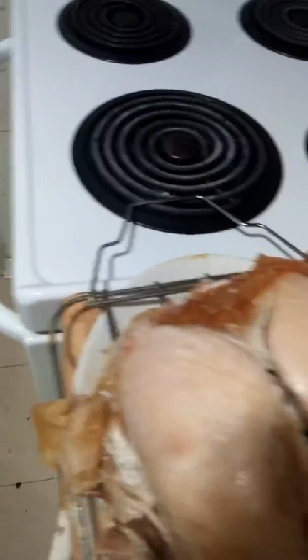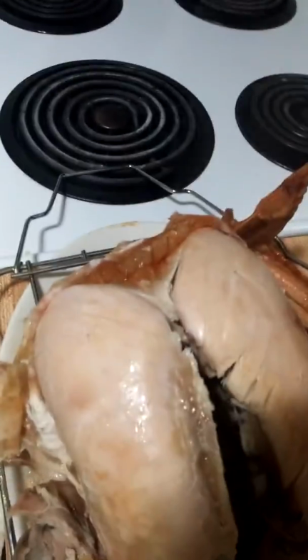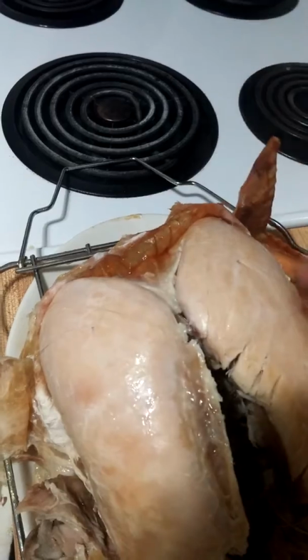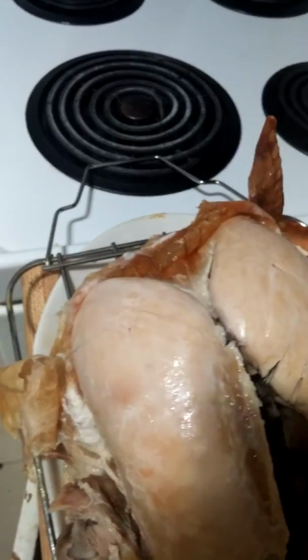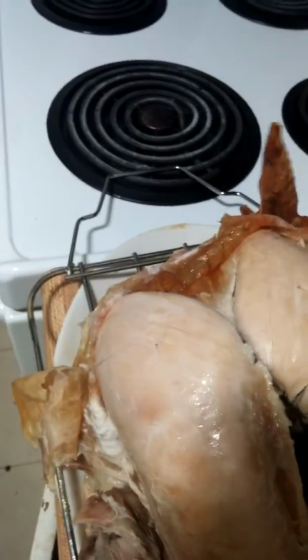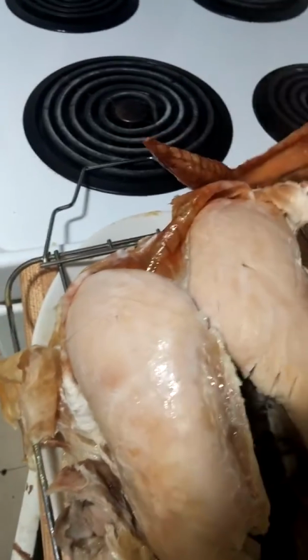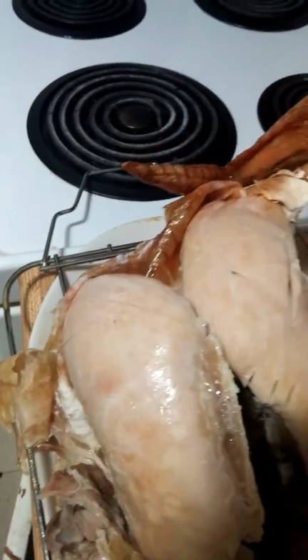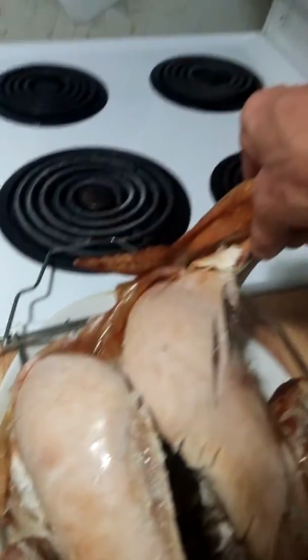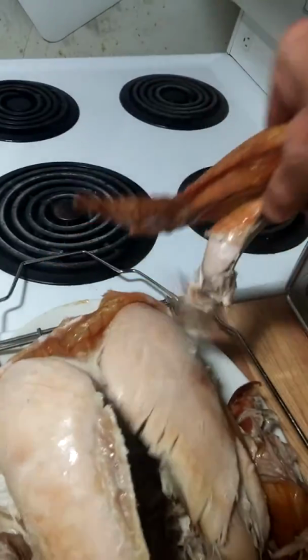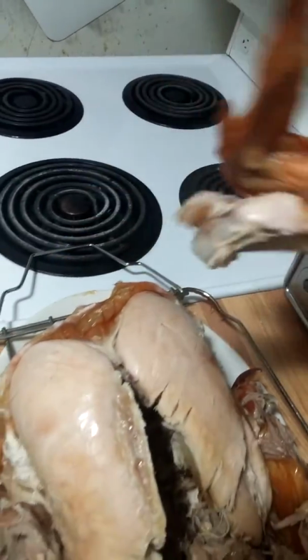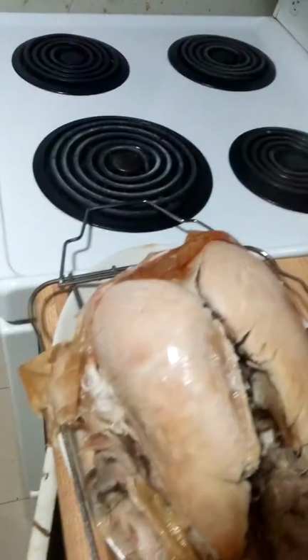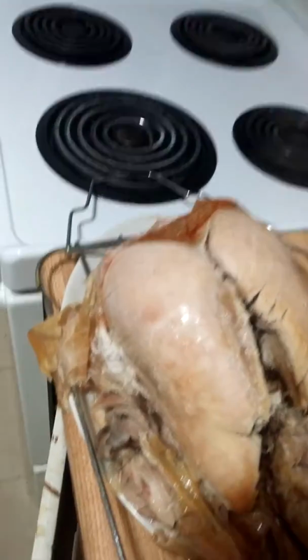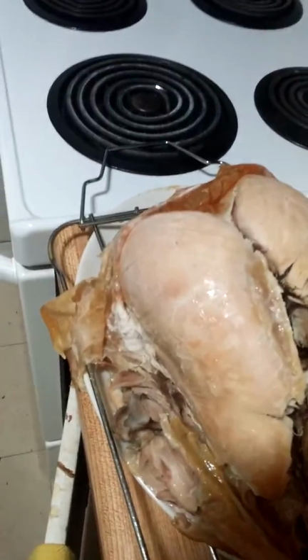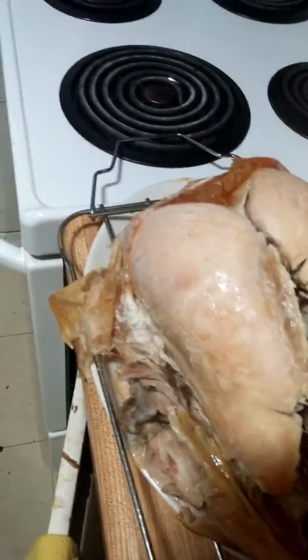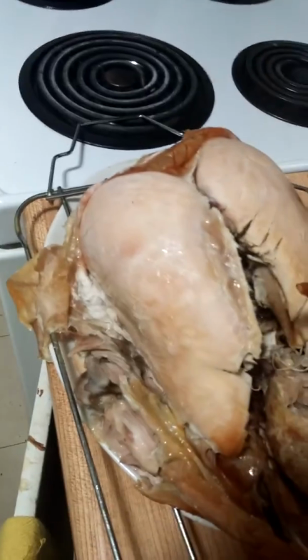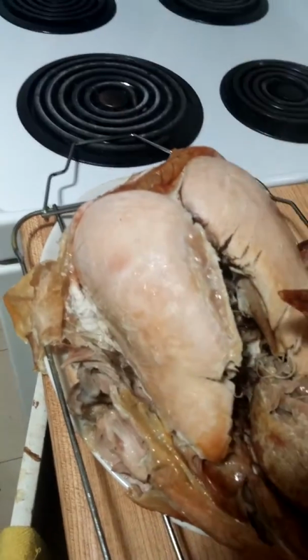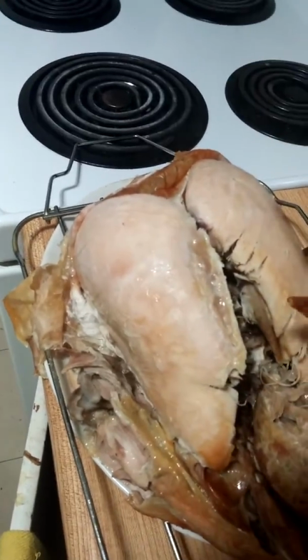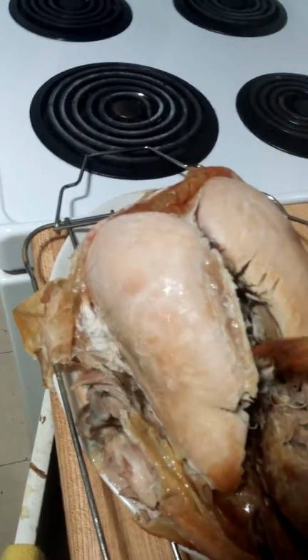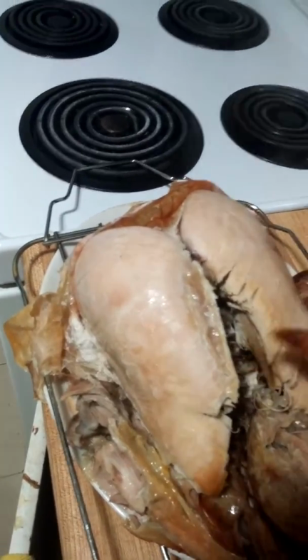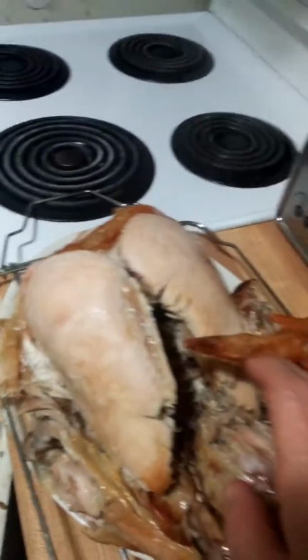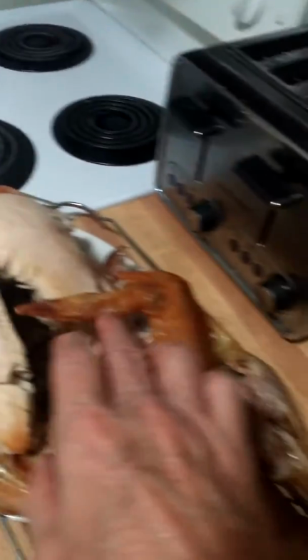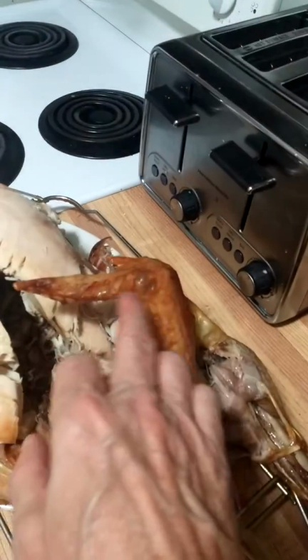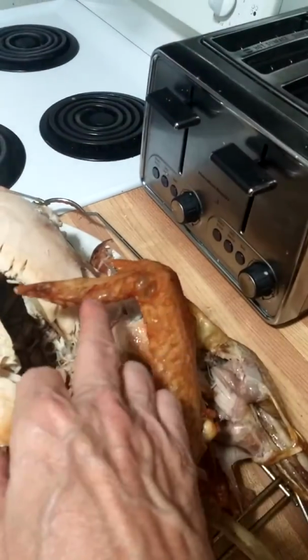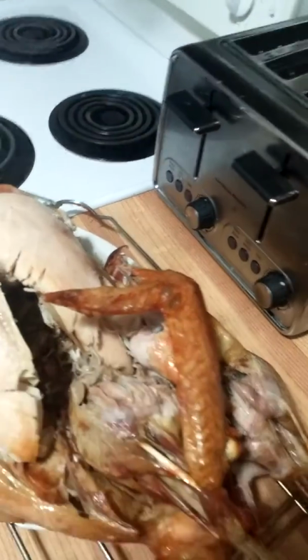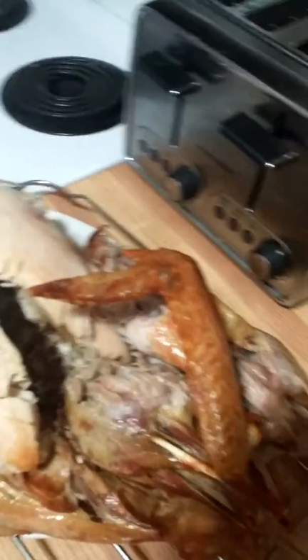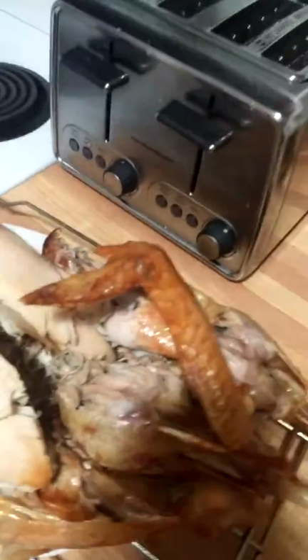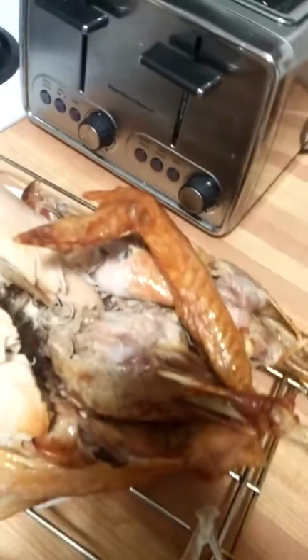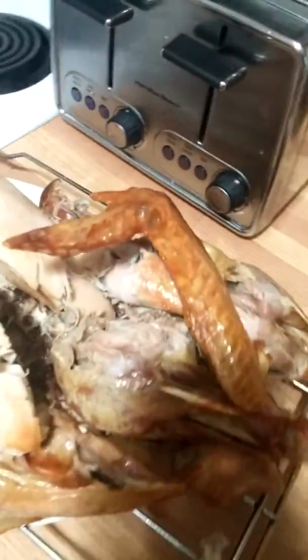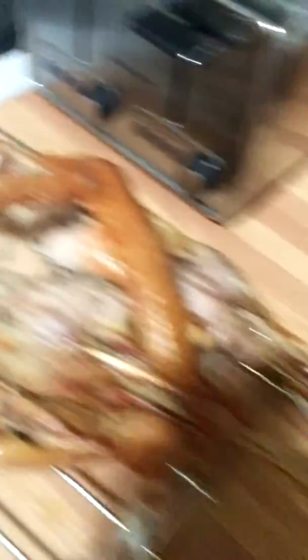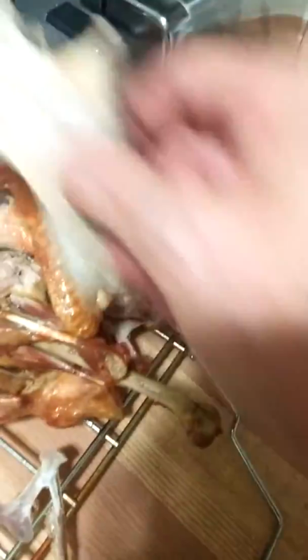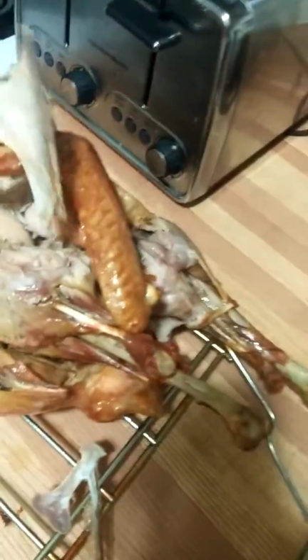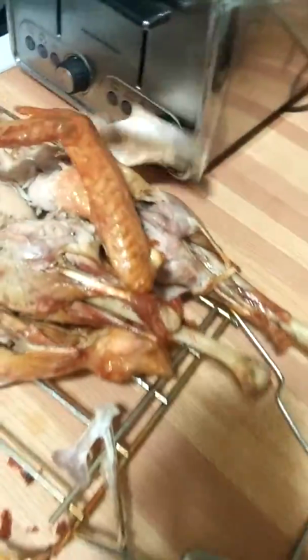You want a wing? This one down here, I'll just pull that off for you. And this bit here — it is so crunchy and tasty. That's my turkey. Merry Christmas.